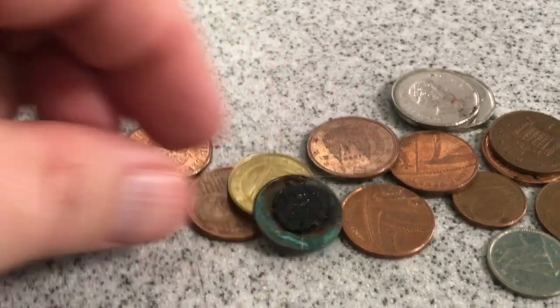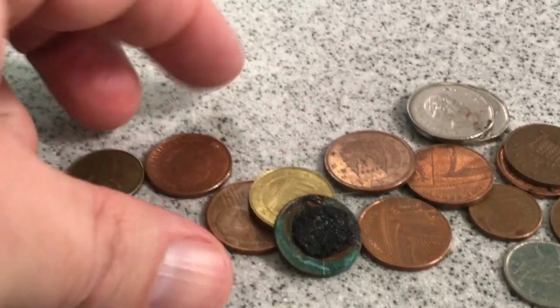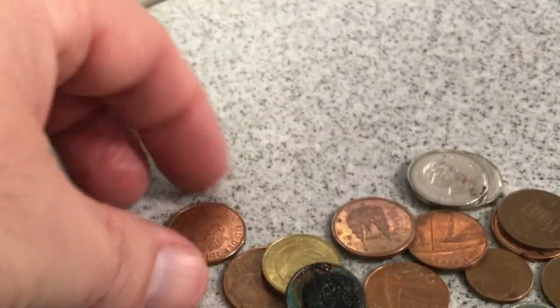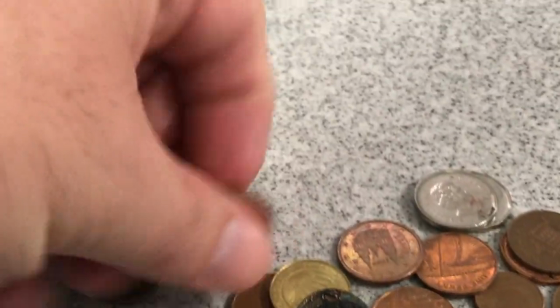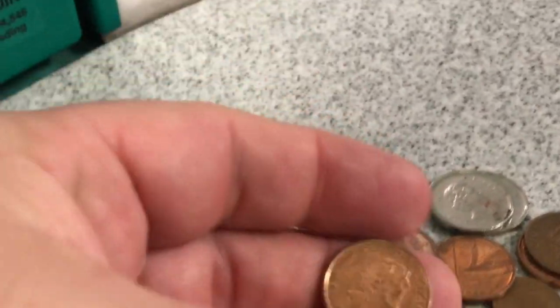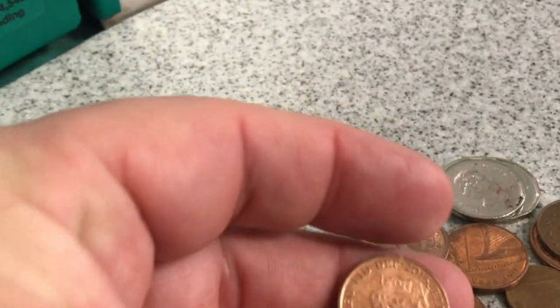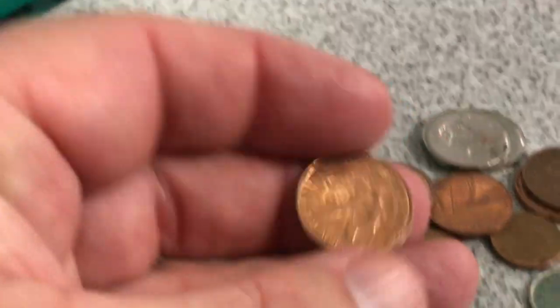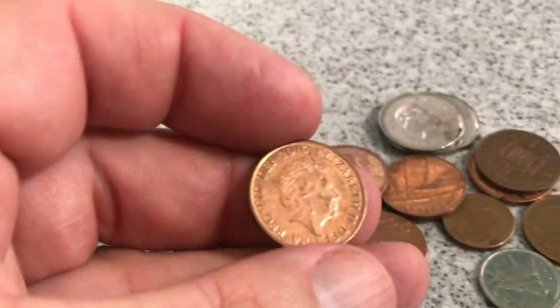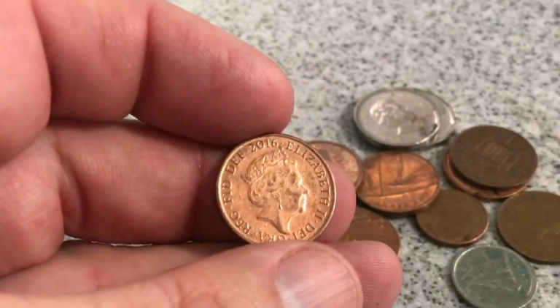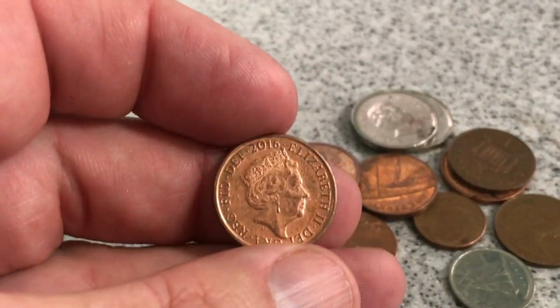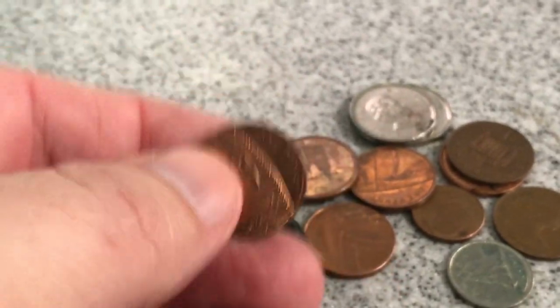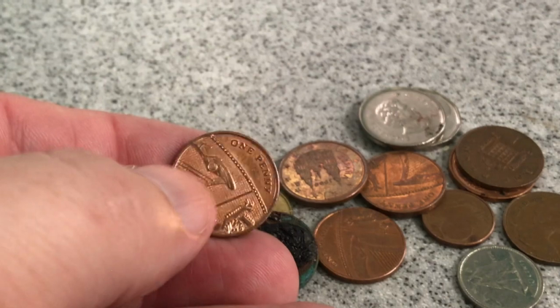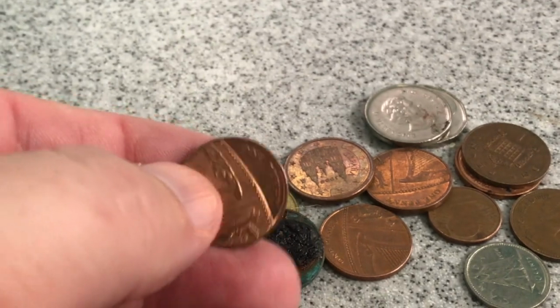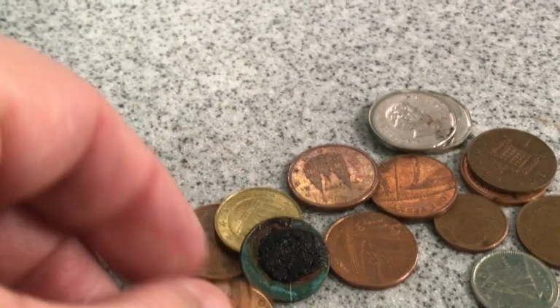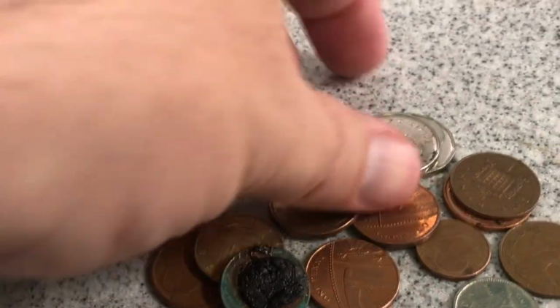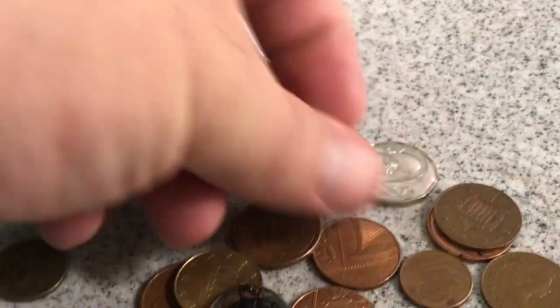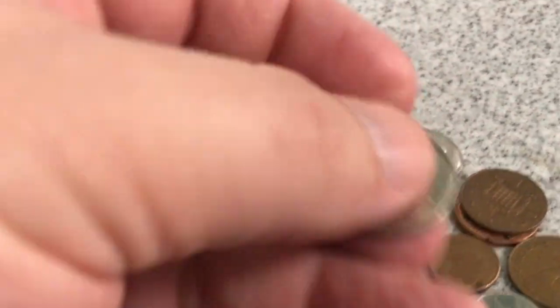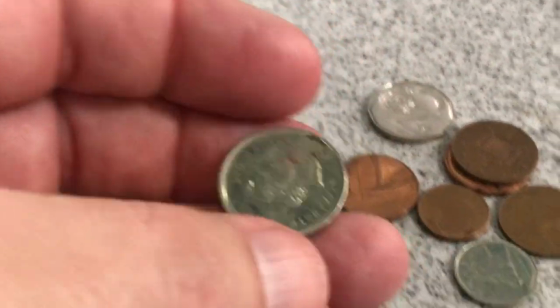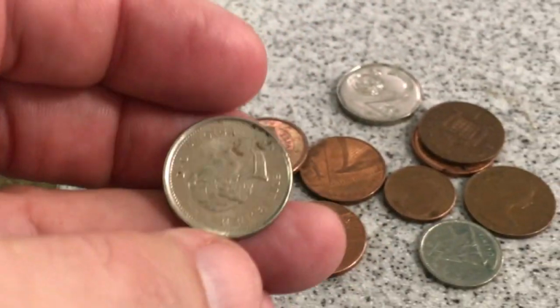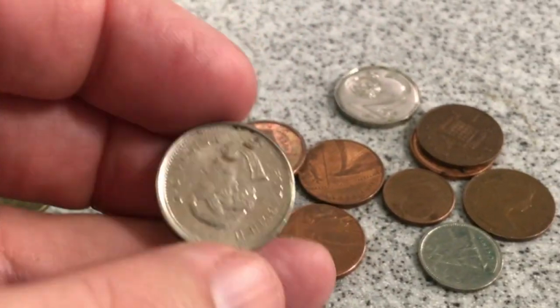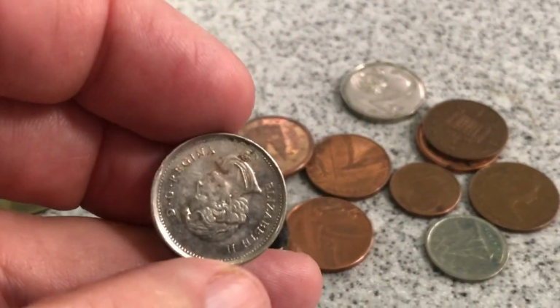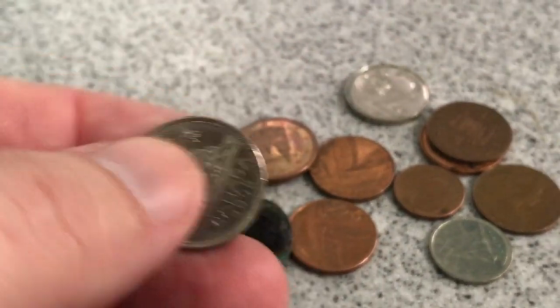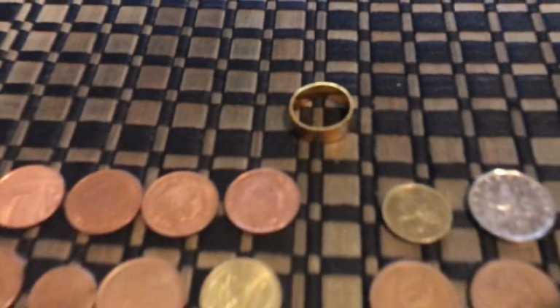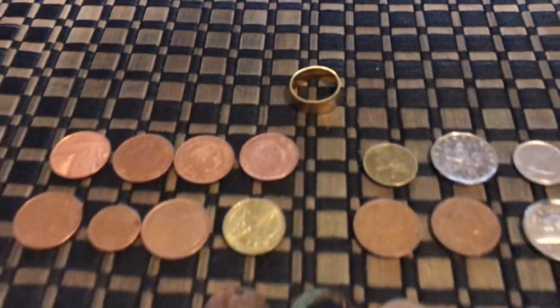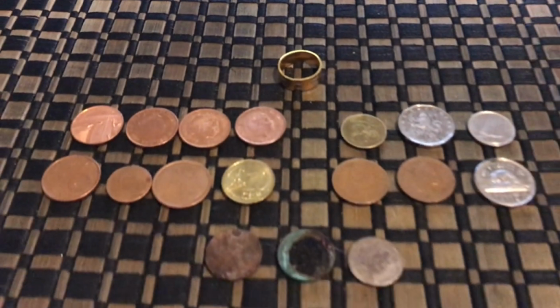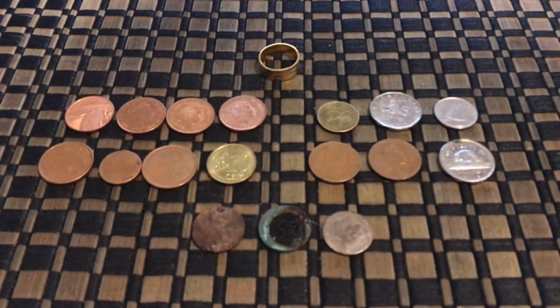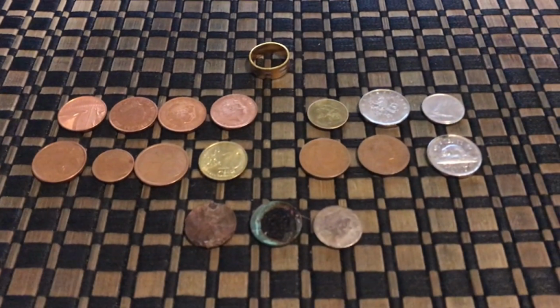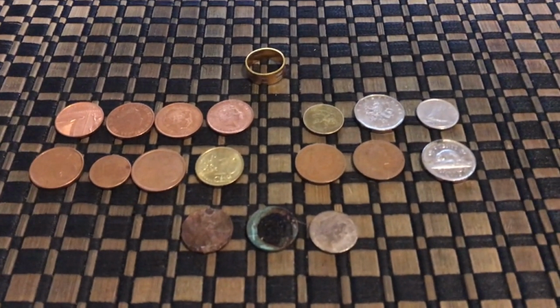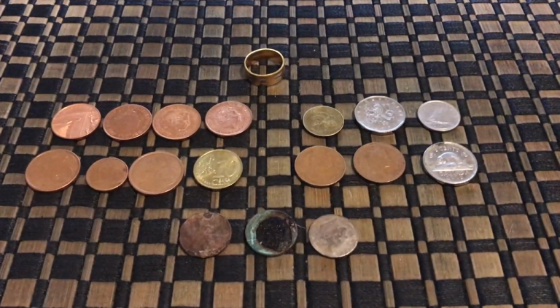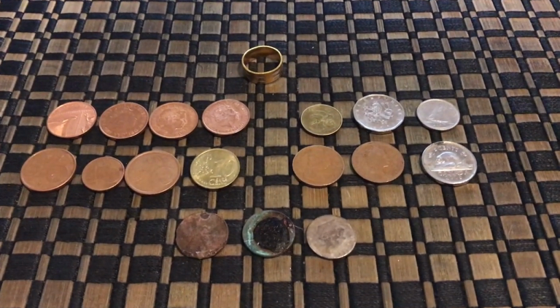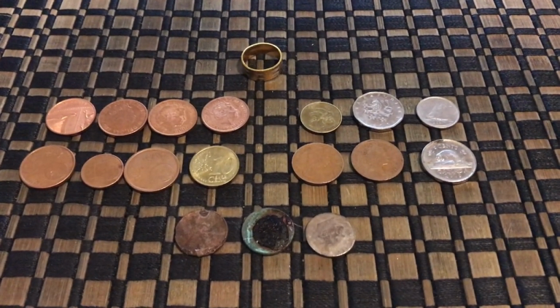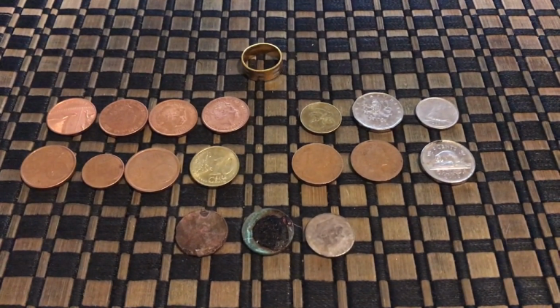There's some pennies. What is that? Wow, we'll take all this home and check it out. That's crazy. All right guys, we are back home and we're going to take a closer look at everything we've found.